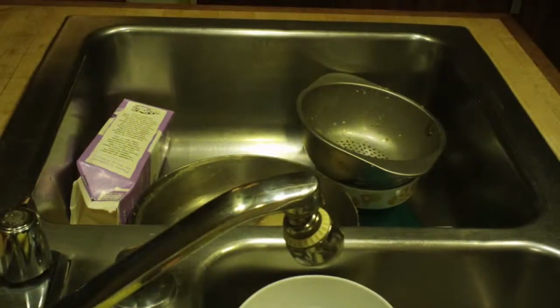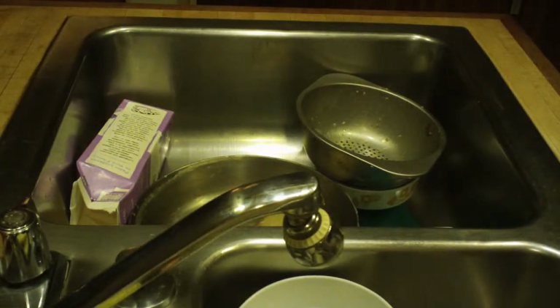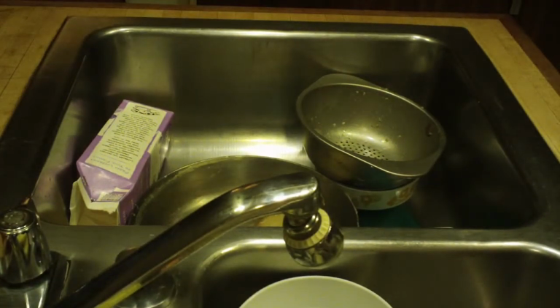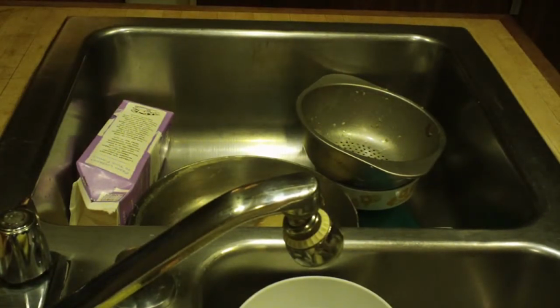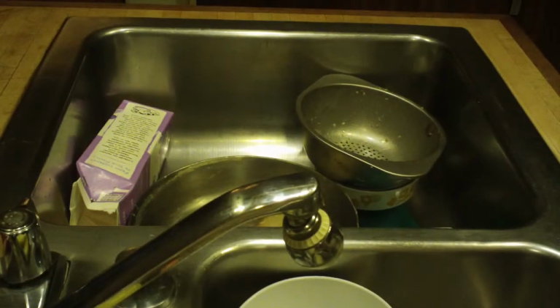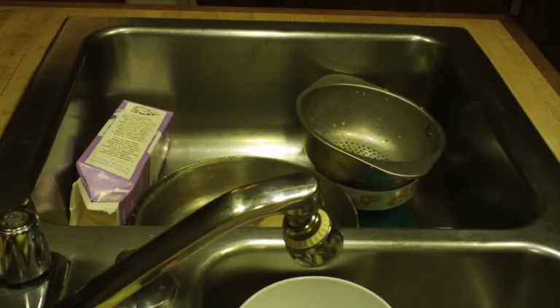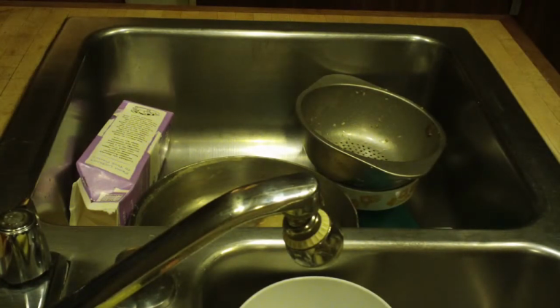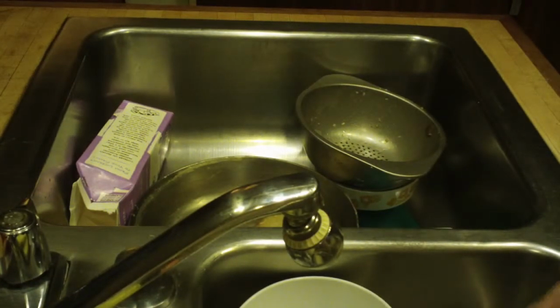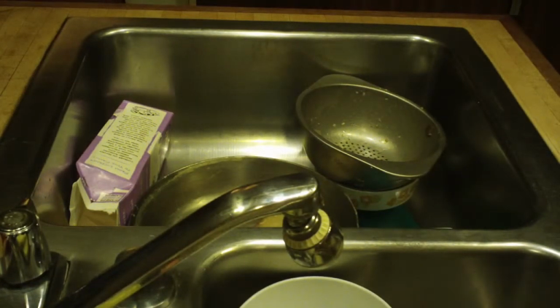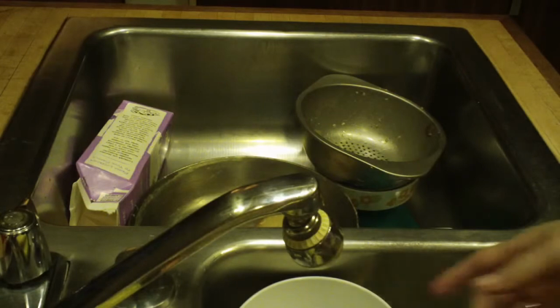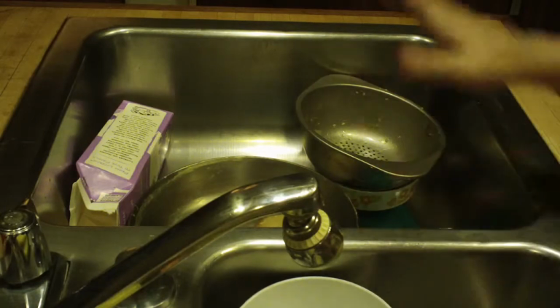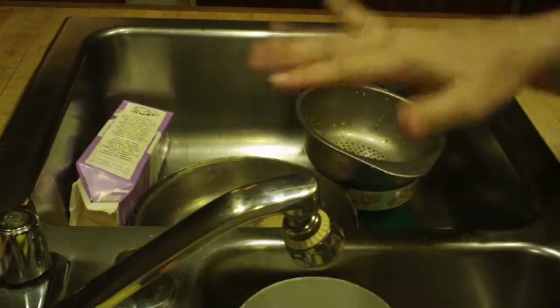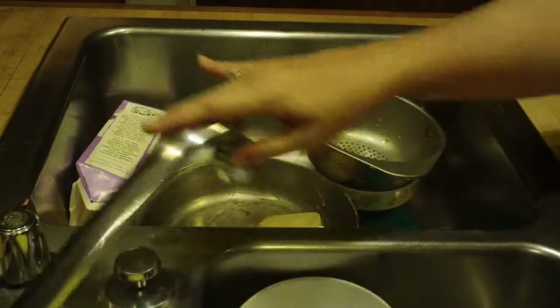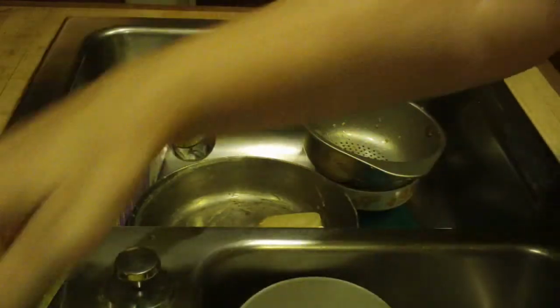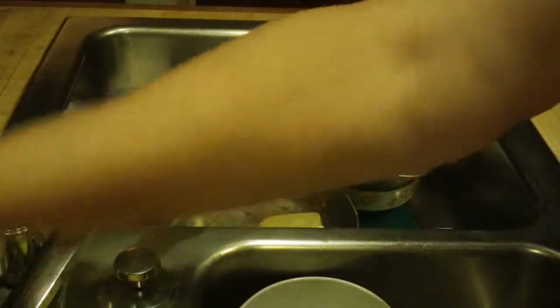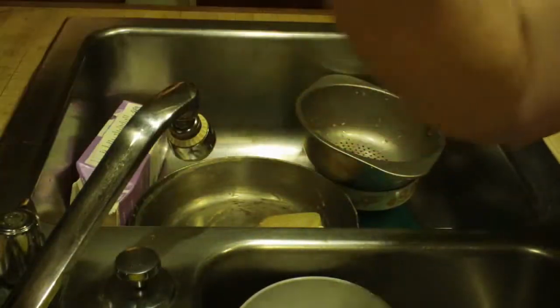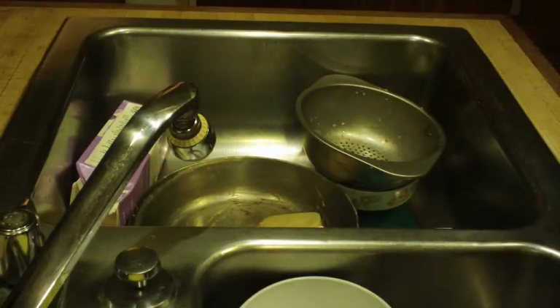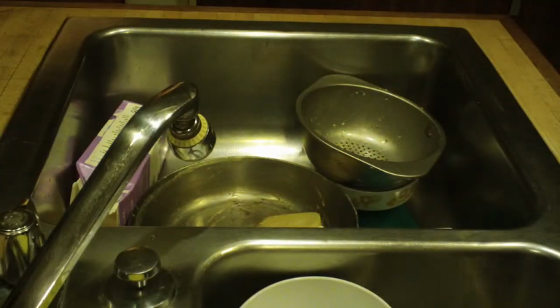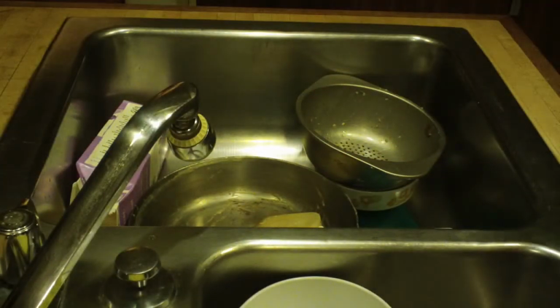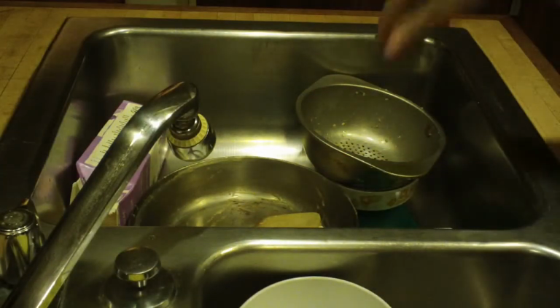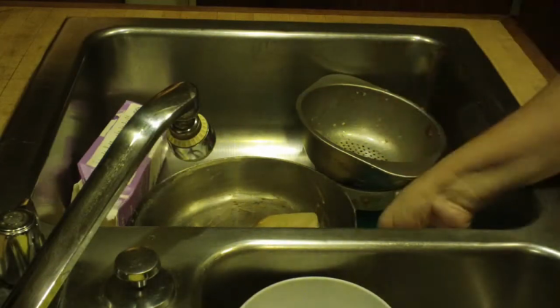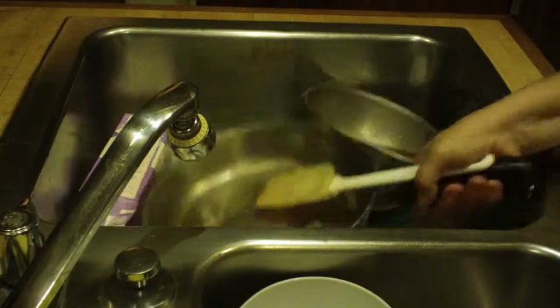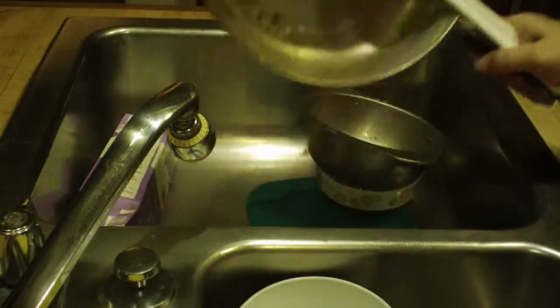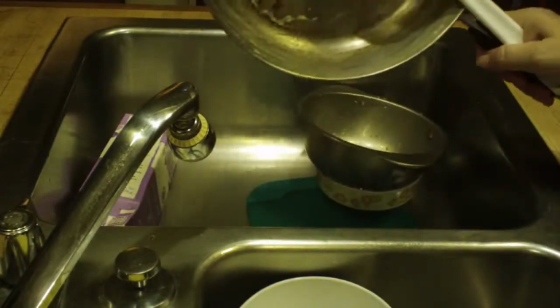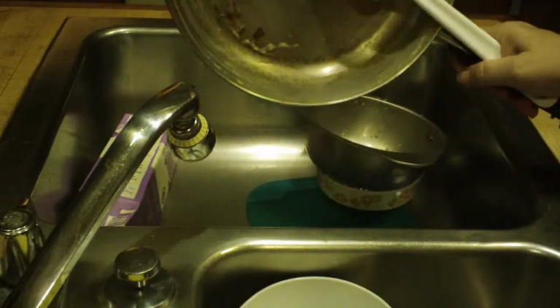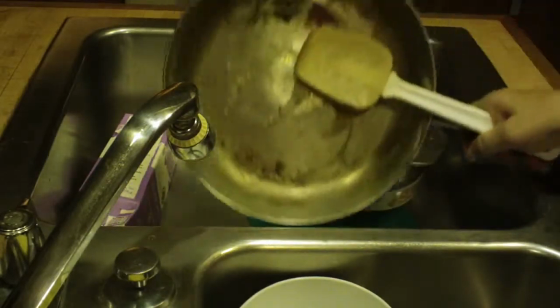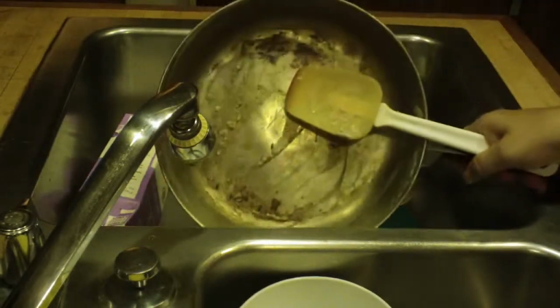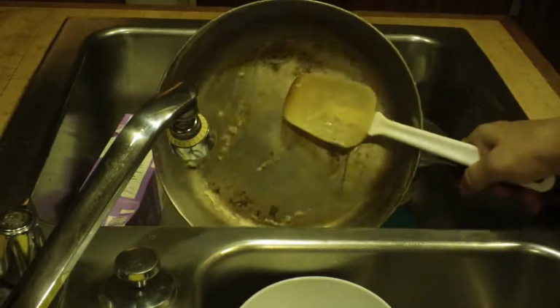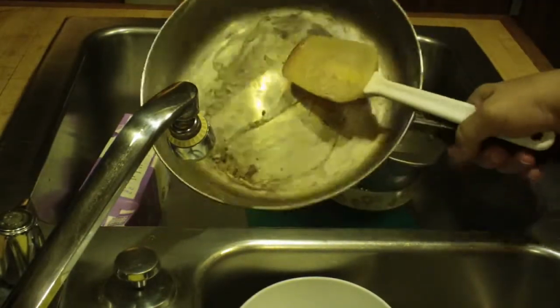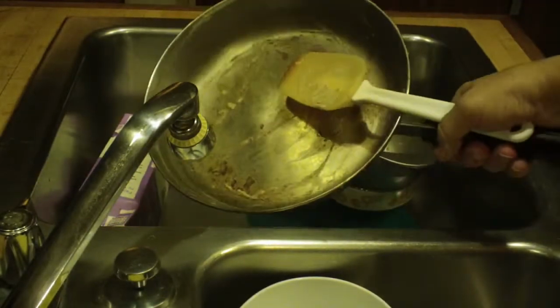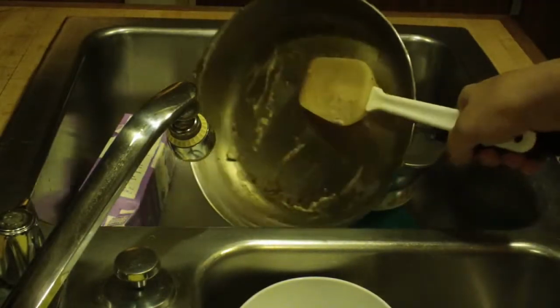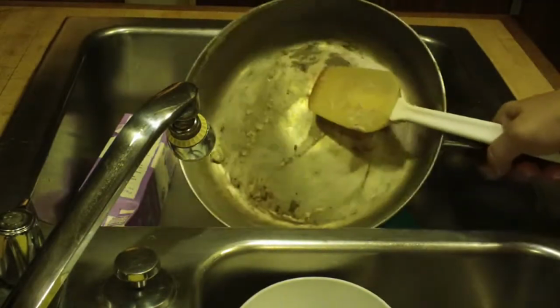So now let's talk about cleaning up. I have all this stuff left over from when I get done cooking and I've got this big old mess. If I let this sit here, everything's going to look really bad. This is going to get hard as a rock and it's not going to clean up very well.